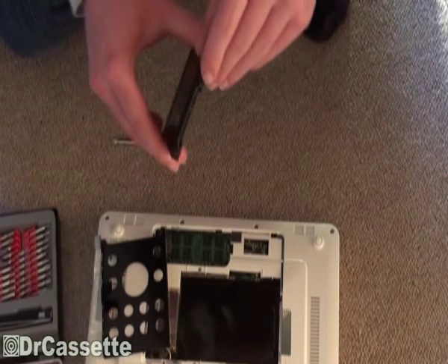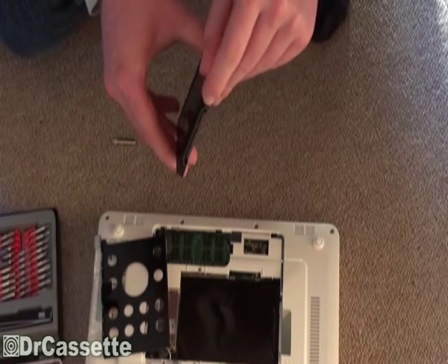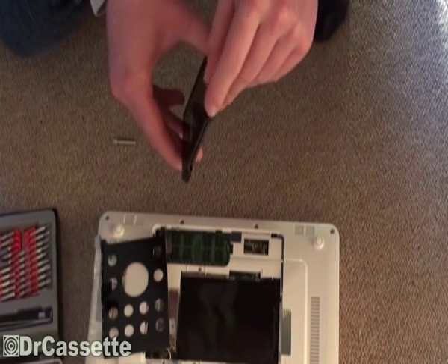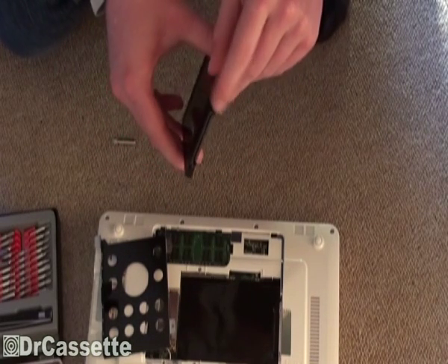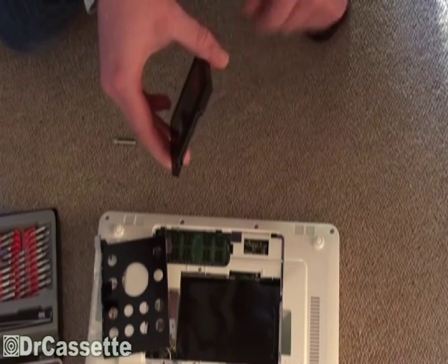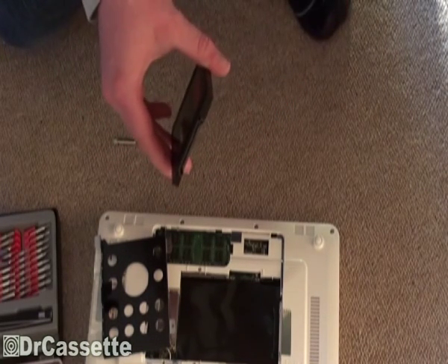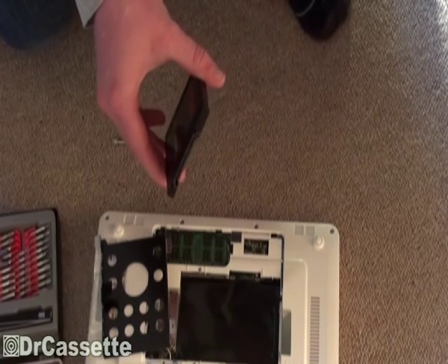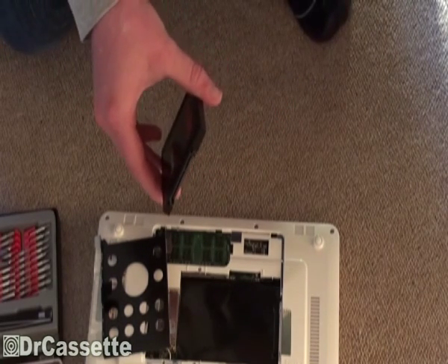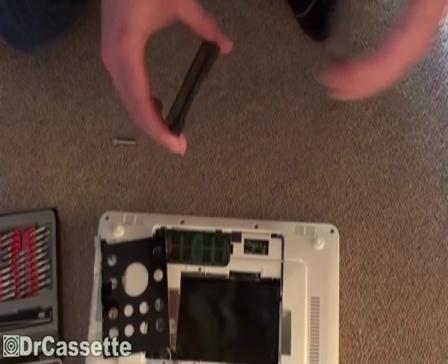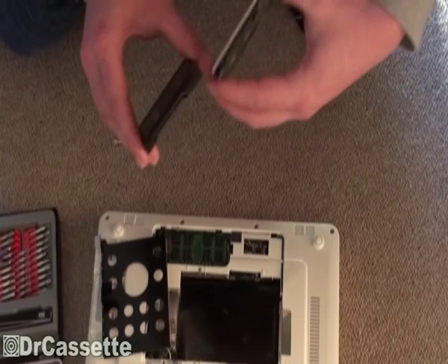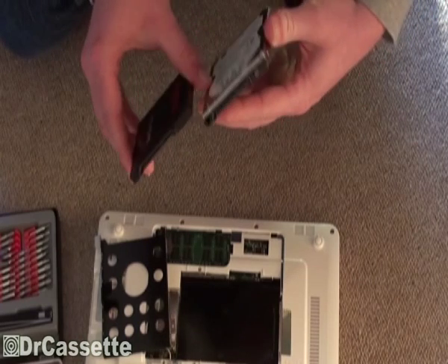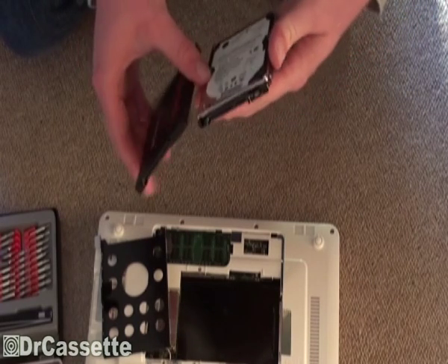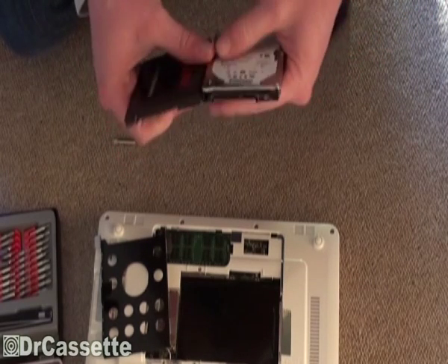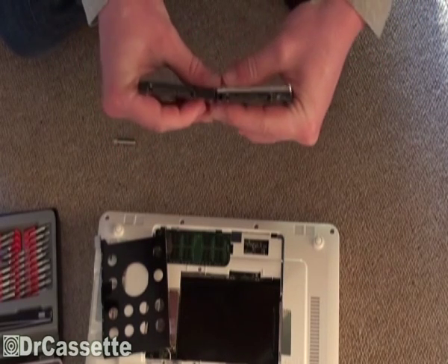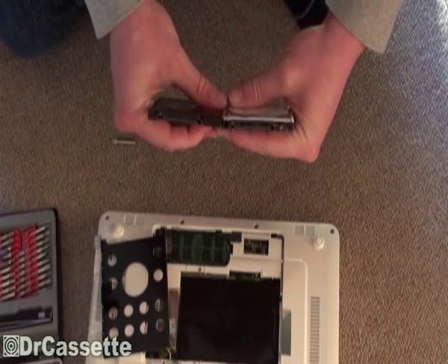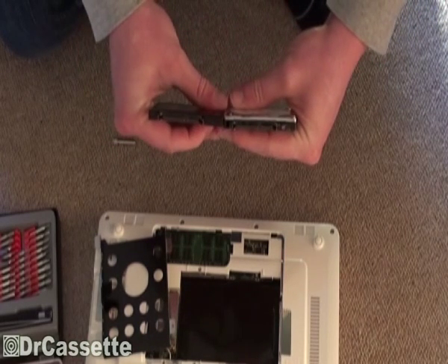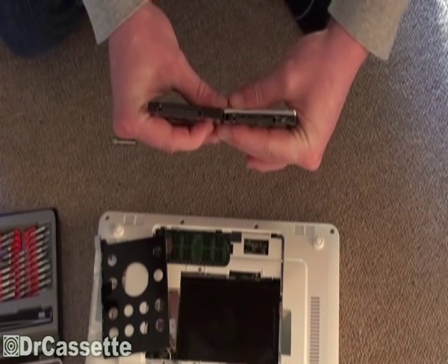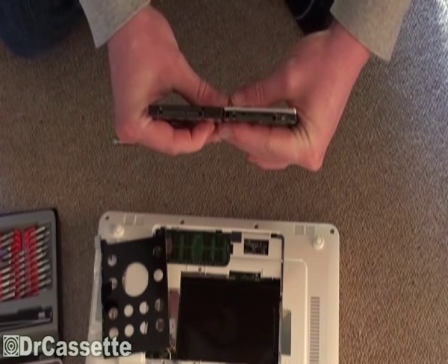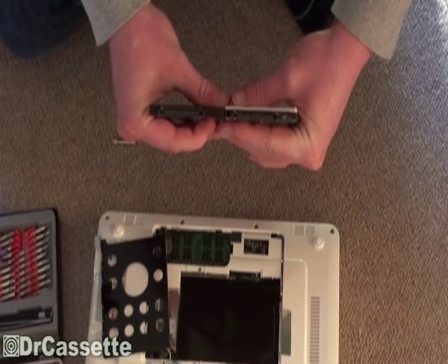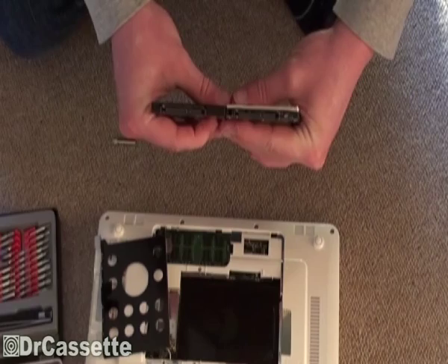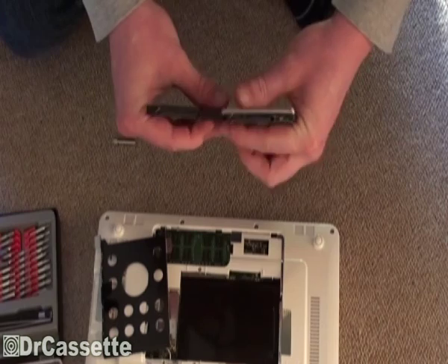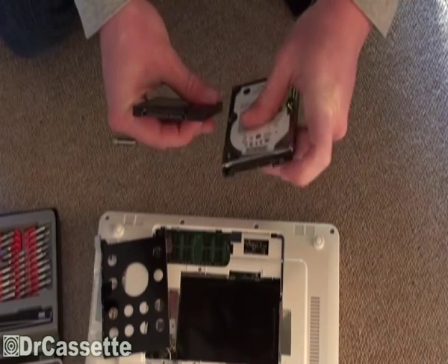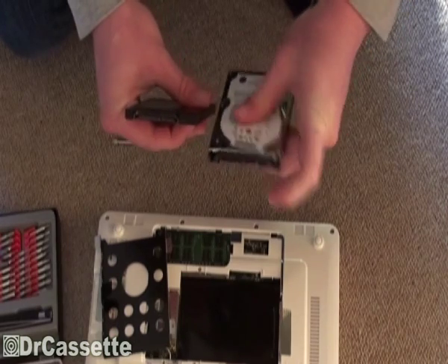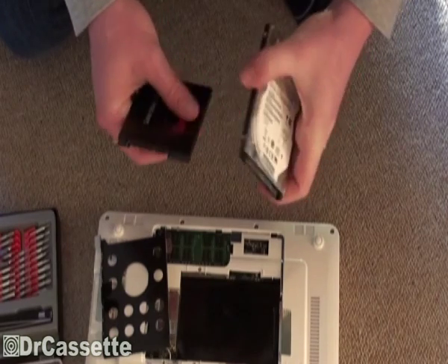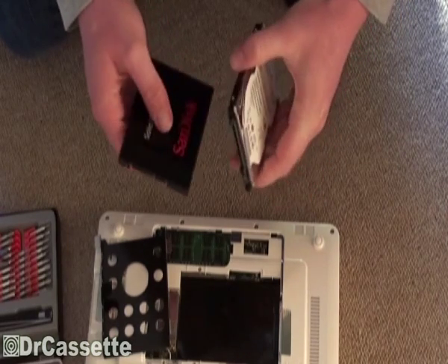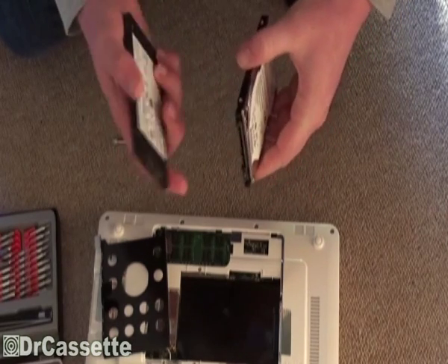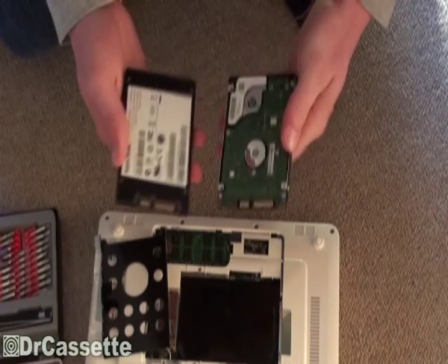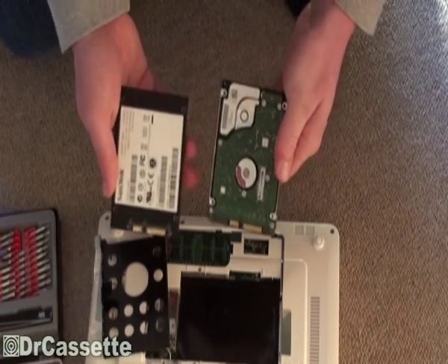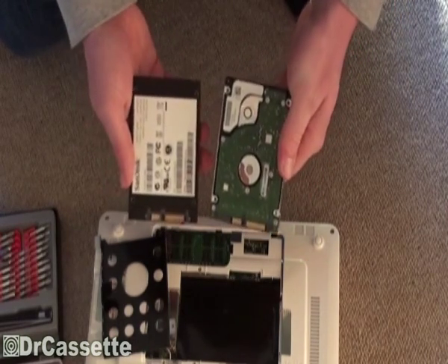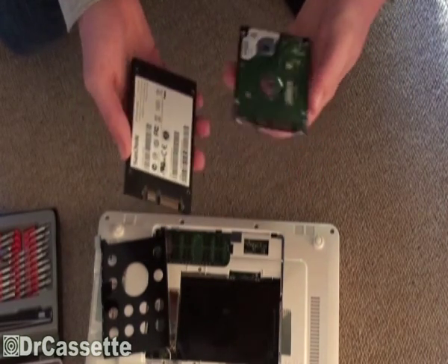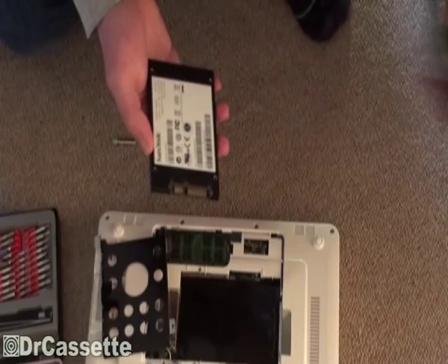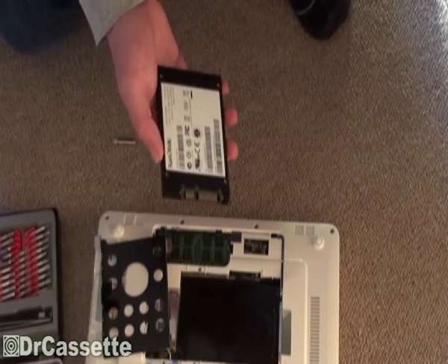Important thing: you need a standard SATA drive with SATA connectors. As you can see, the two are looking the same connection wise. This one has a little jumper setting, but I don't think that's going to matter.